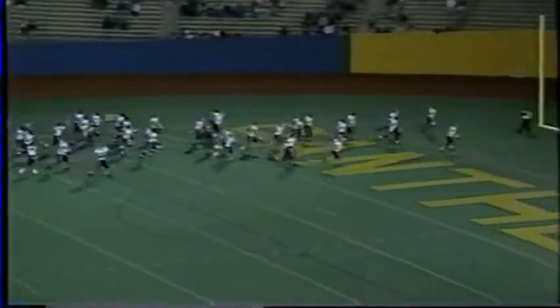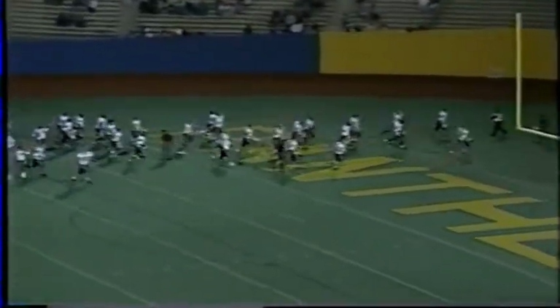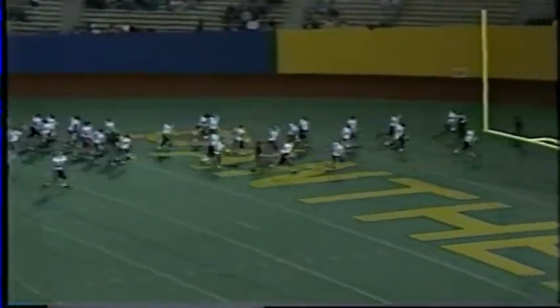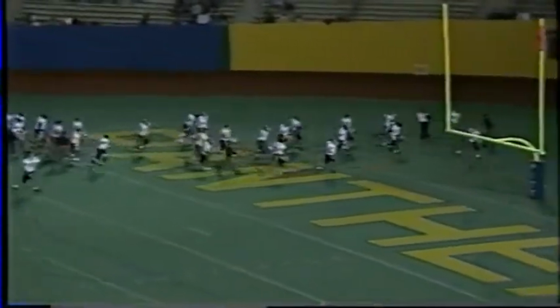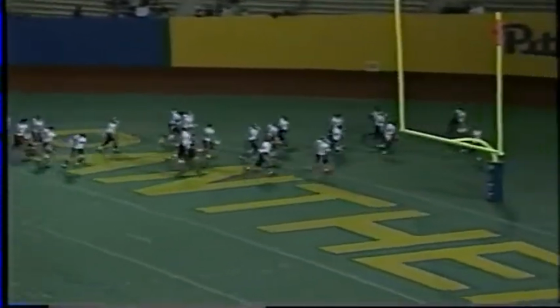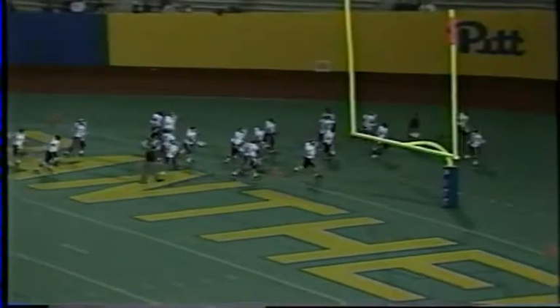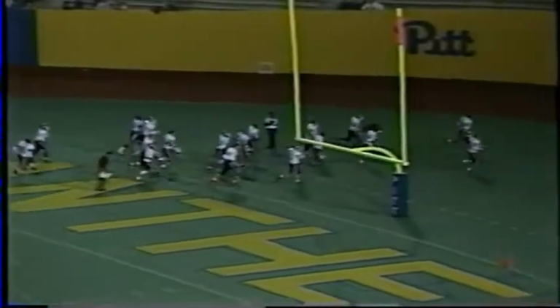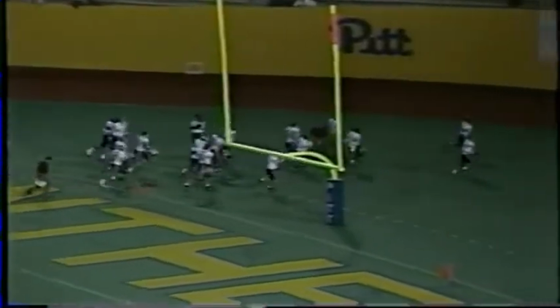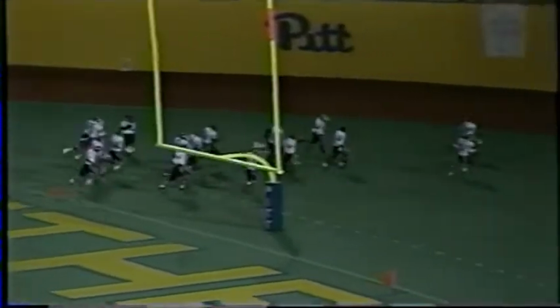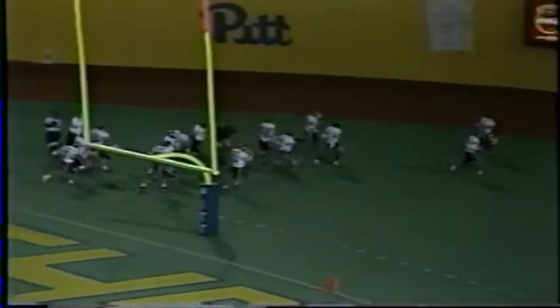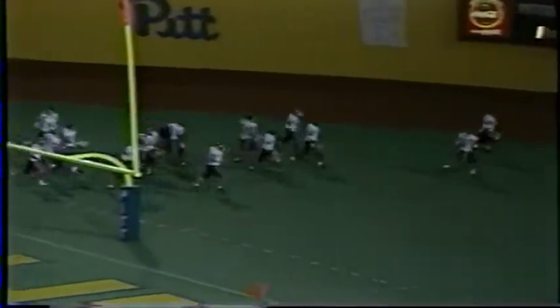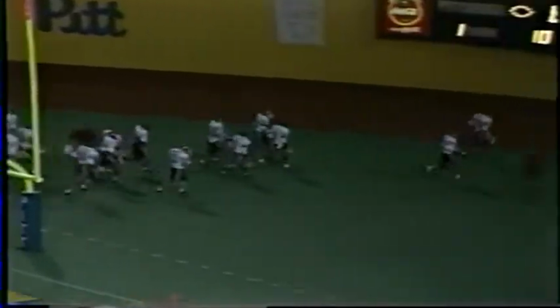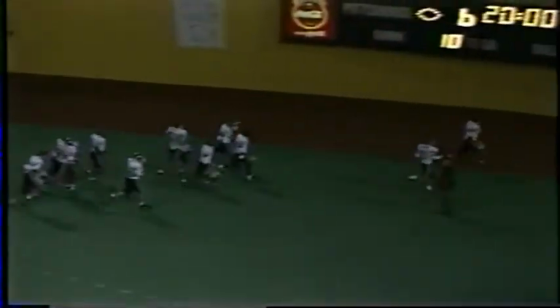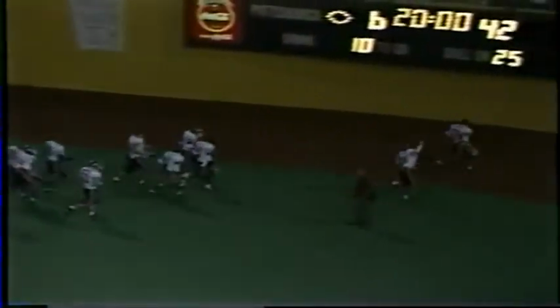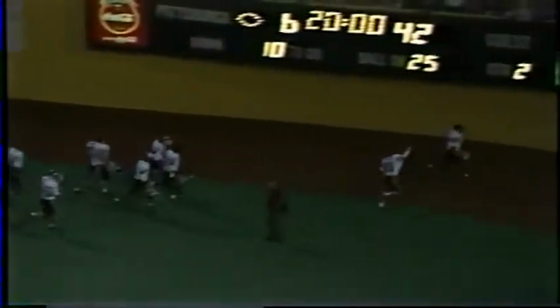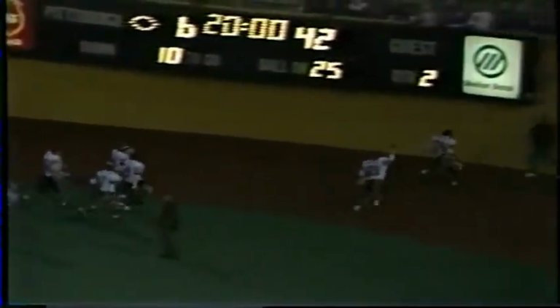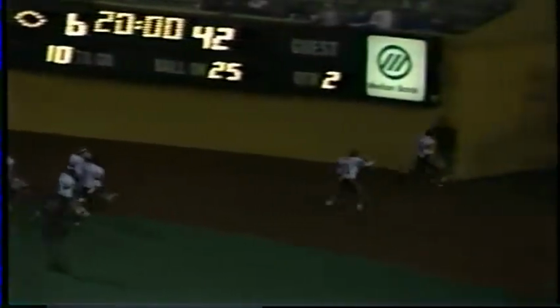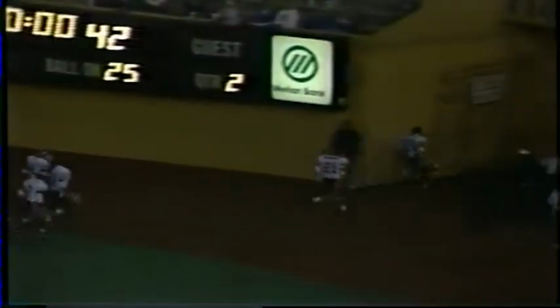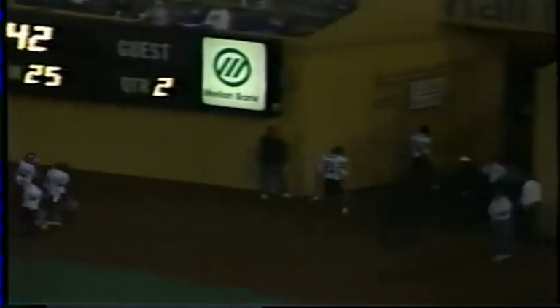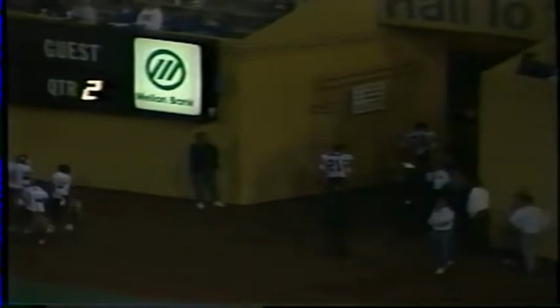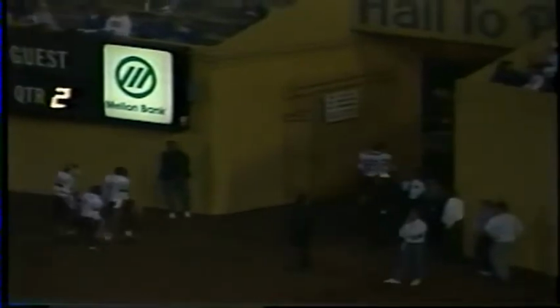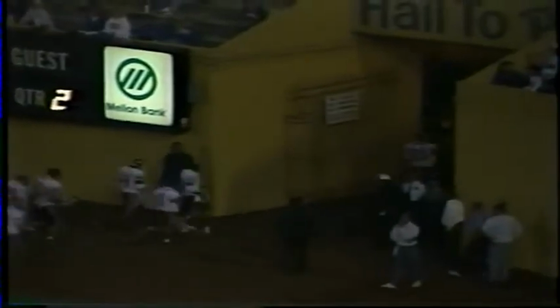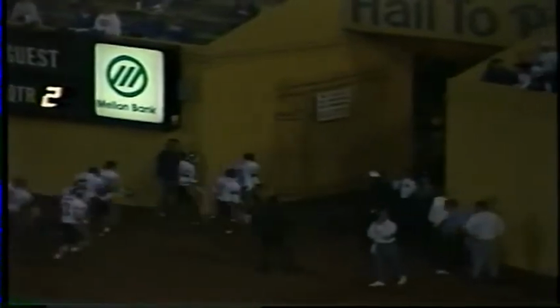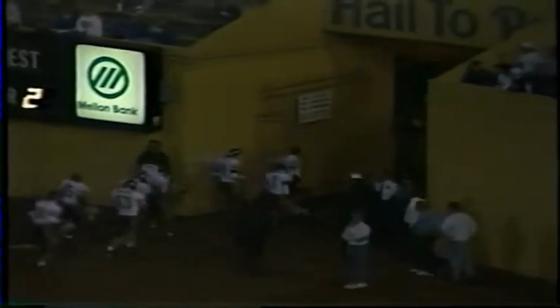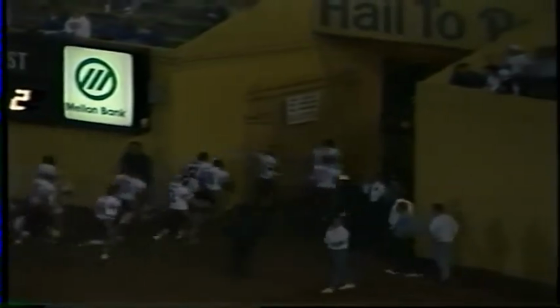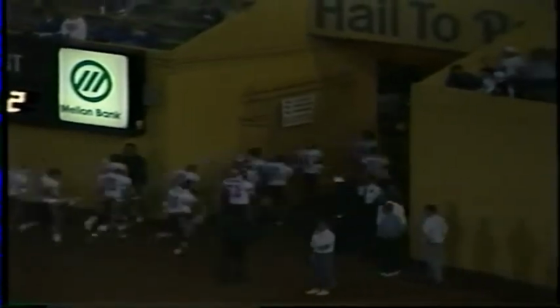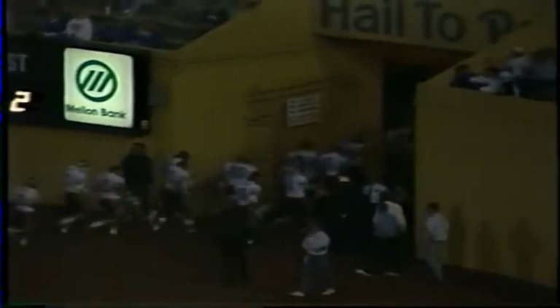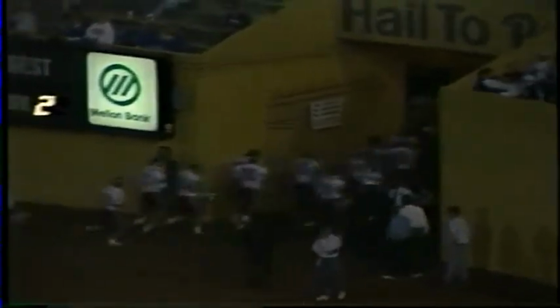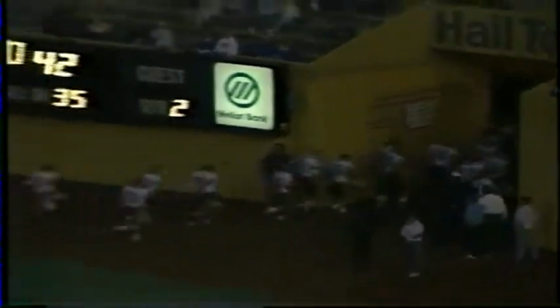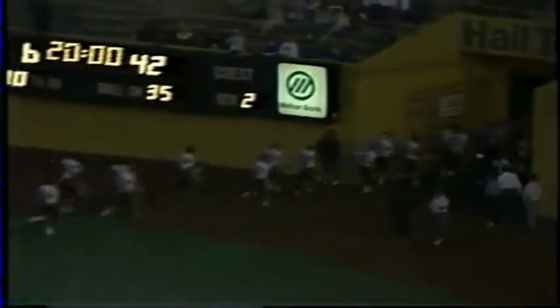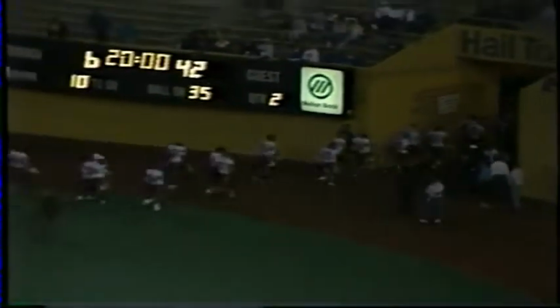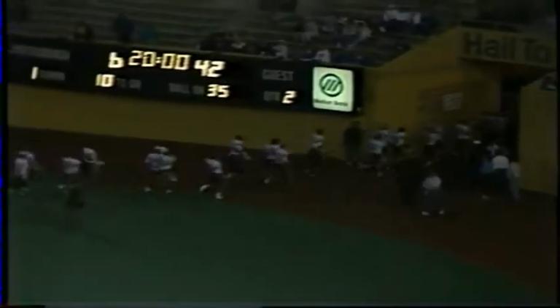The Hokie fans who are here love it. The Pitt fans are more stunned than anything else. Tech 42, Pittsburgh 6 at halftime.